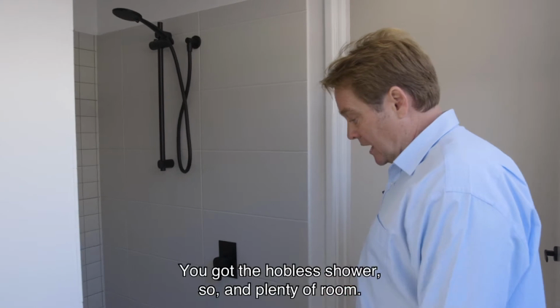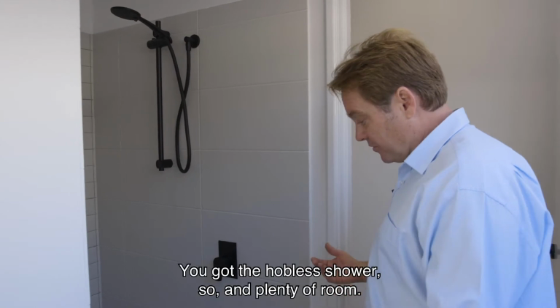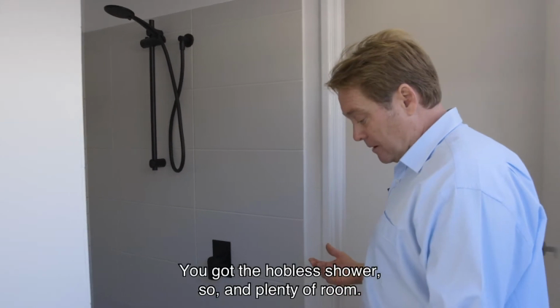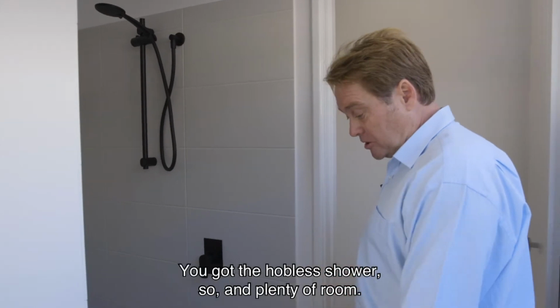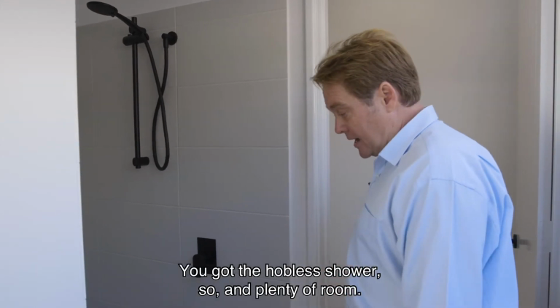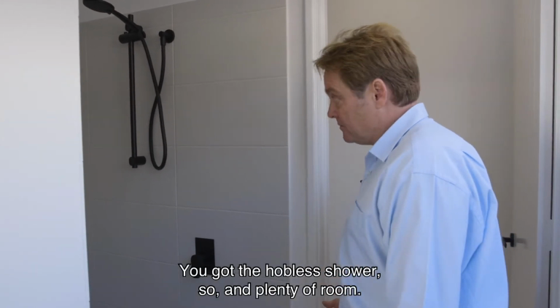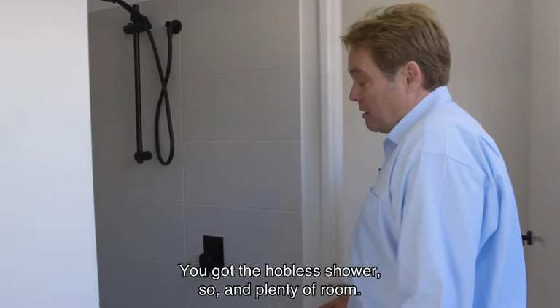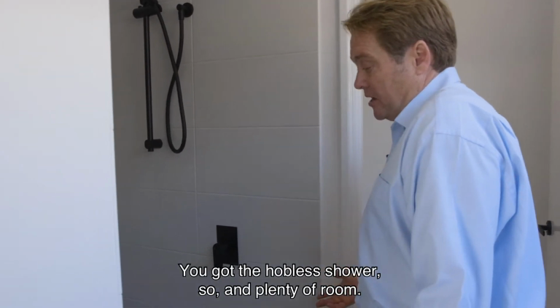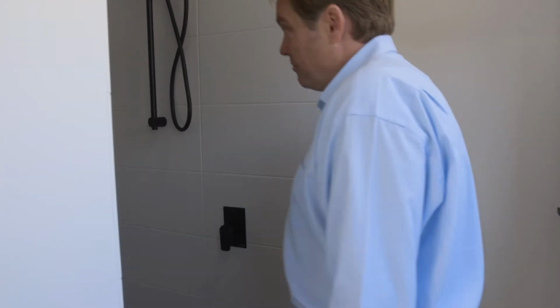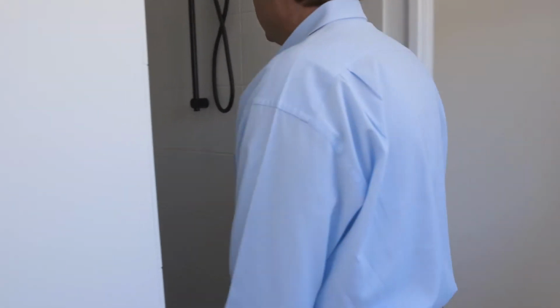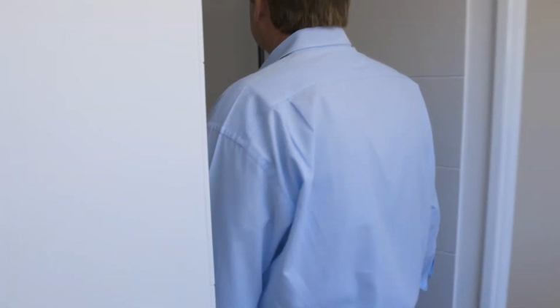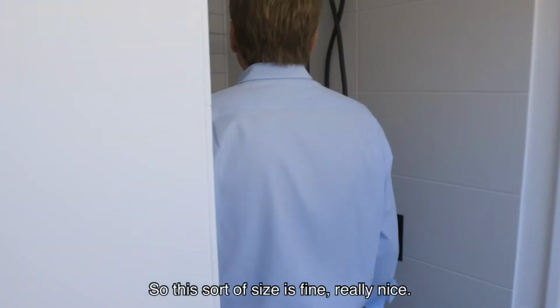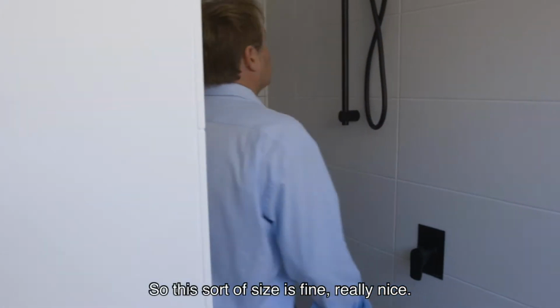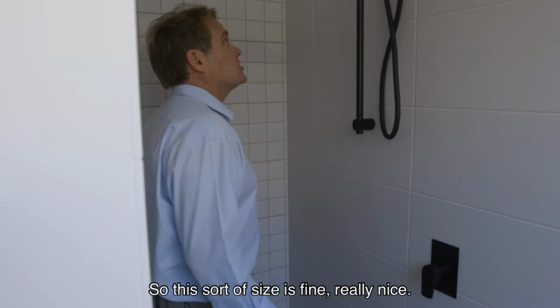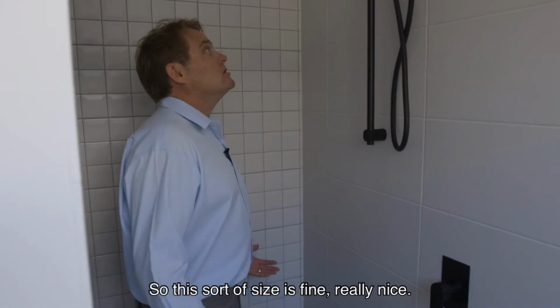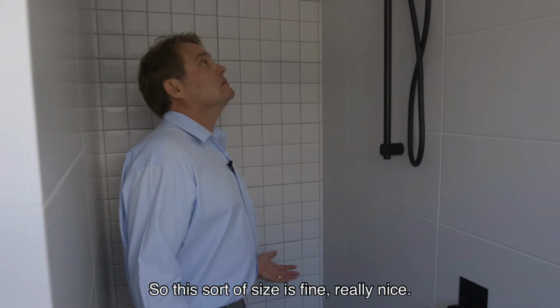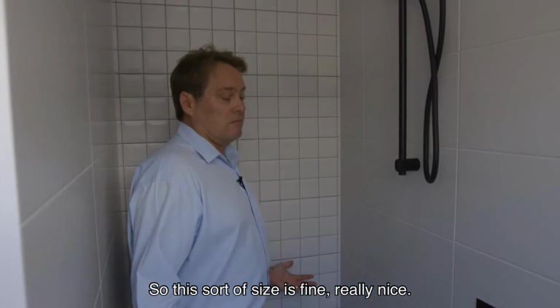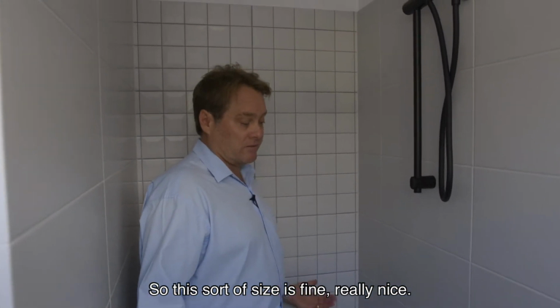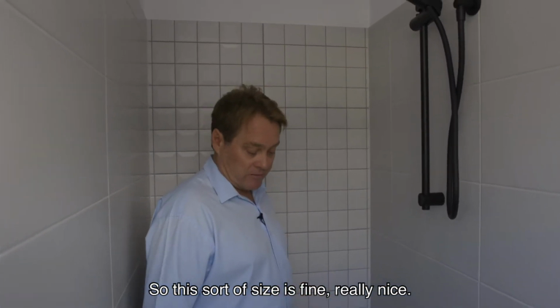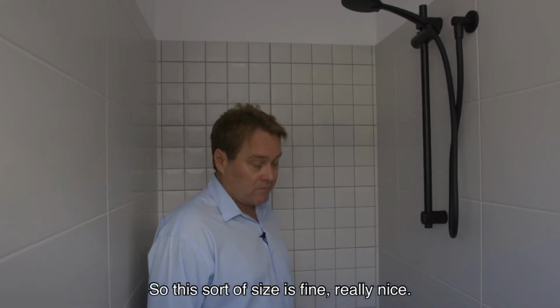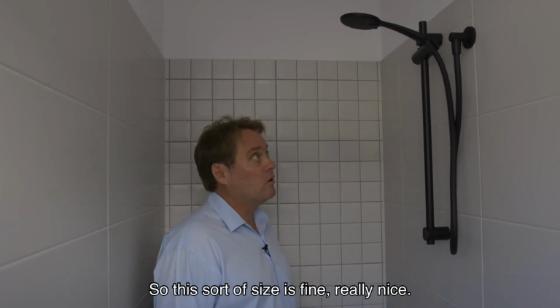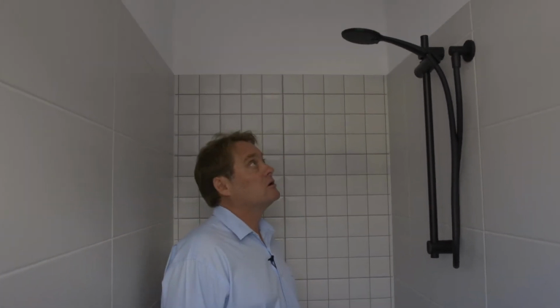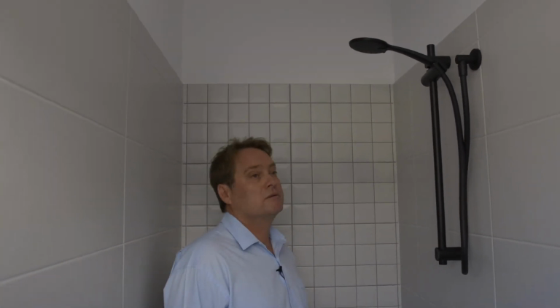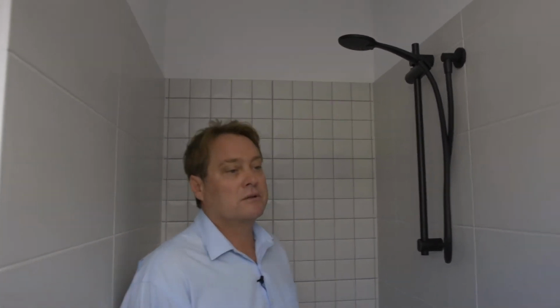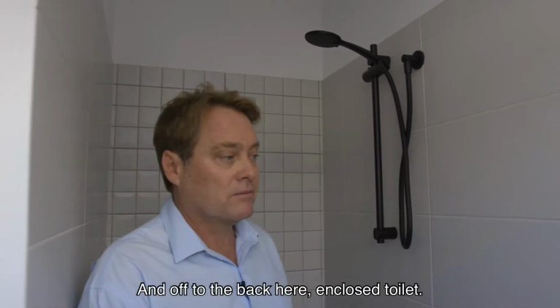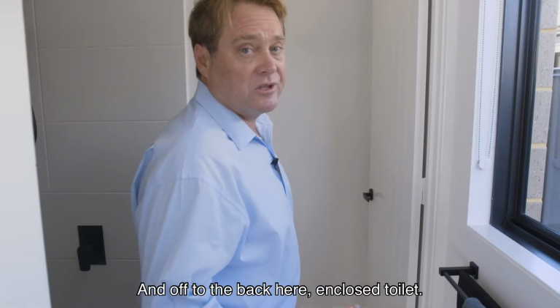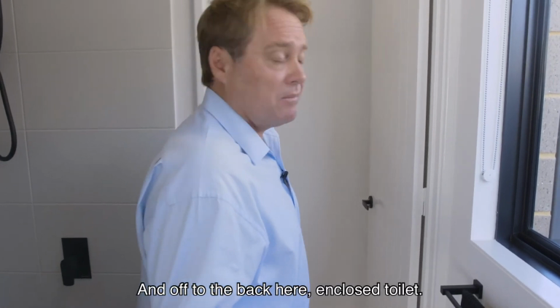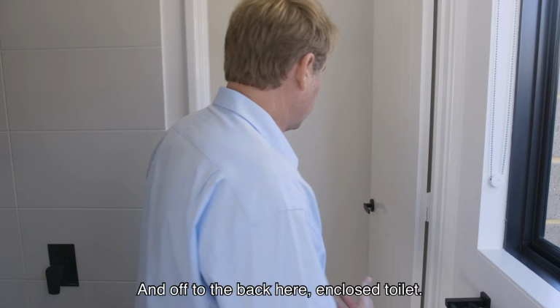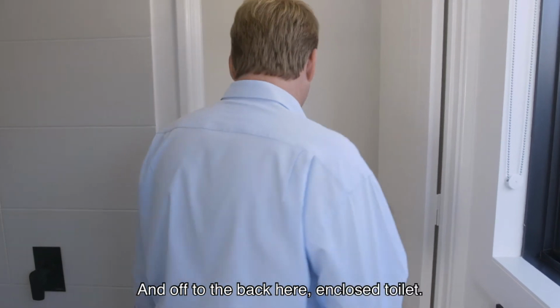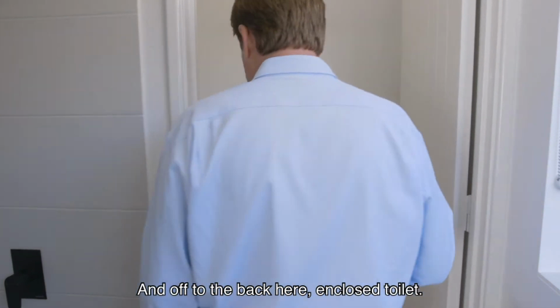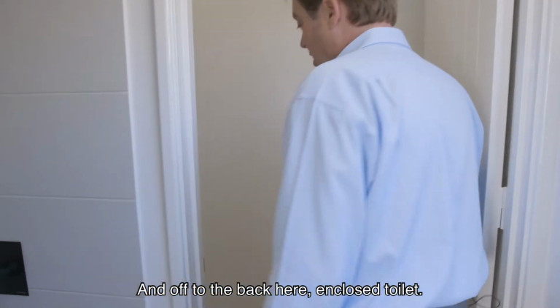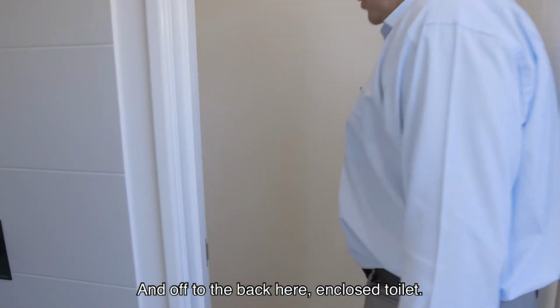You've got the hobless shower and plenty of room — this sort of size, it's fine, really nice. And off to the back here, enclosed toilet.